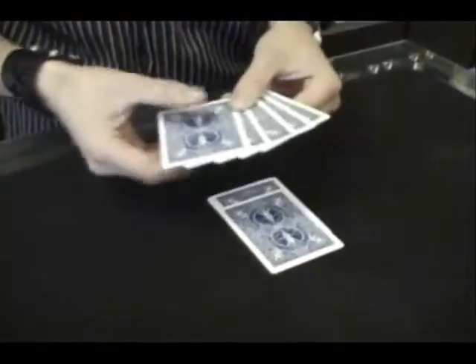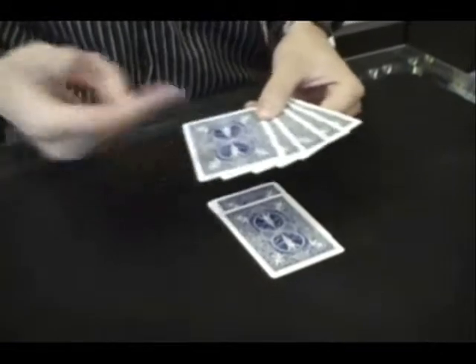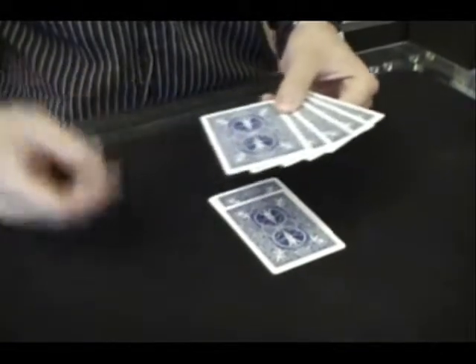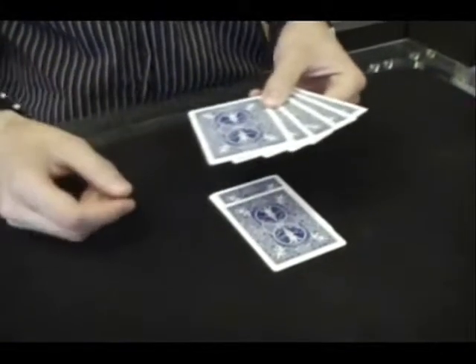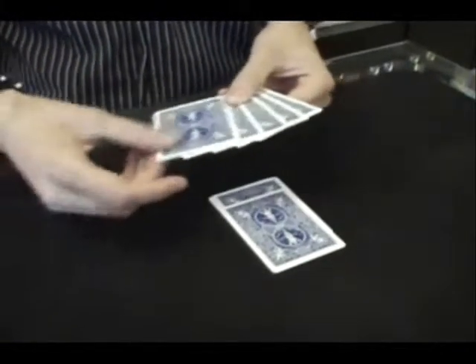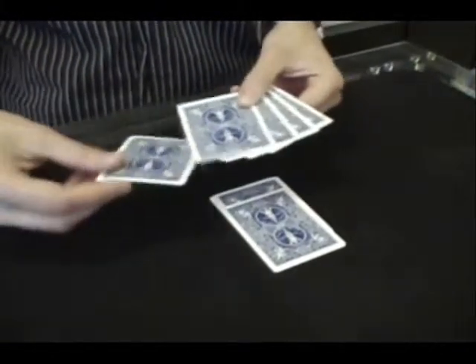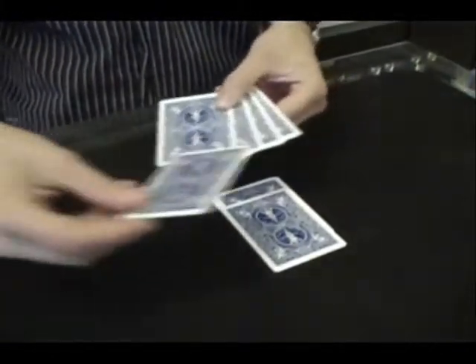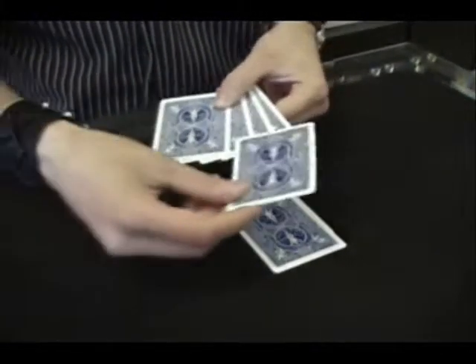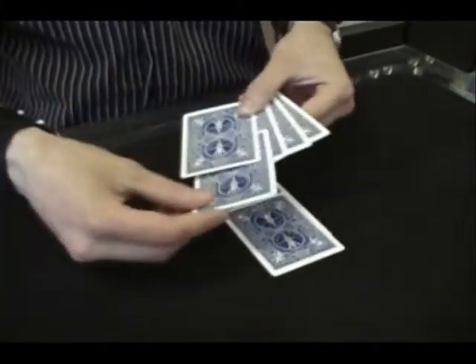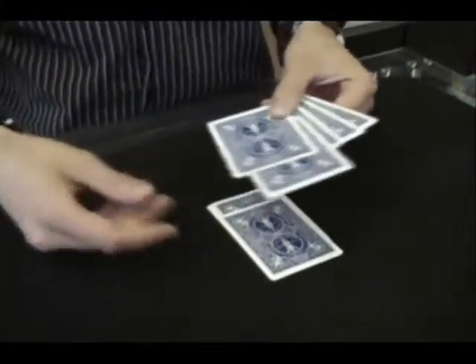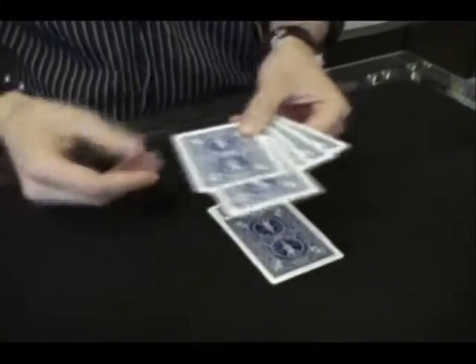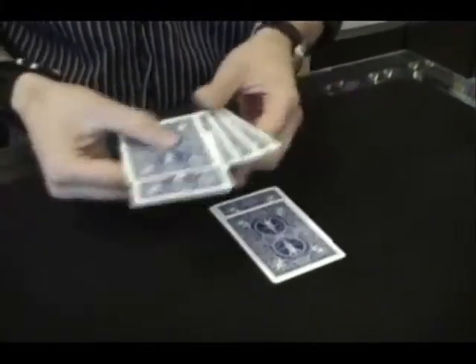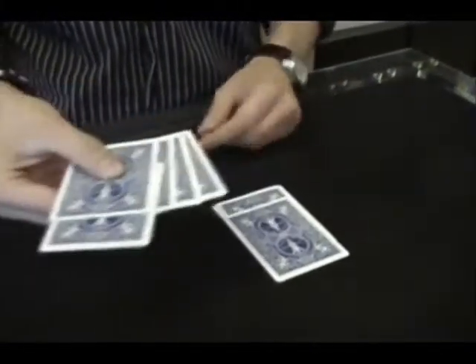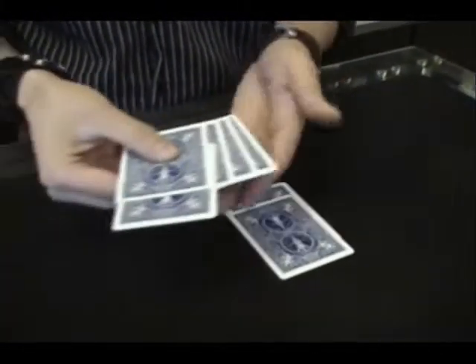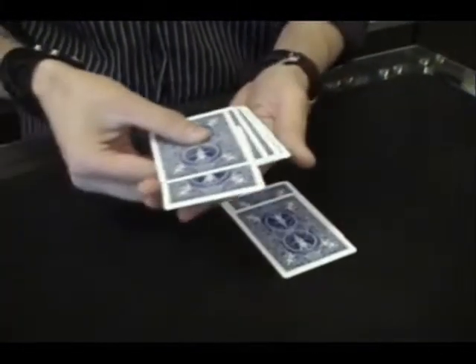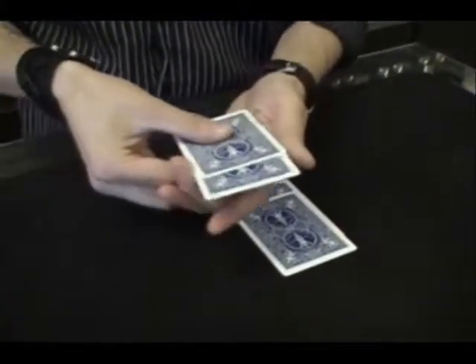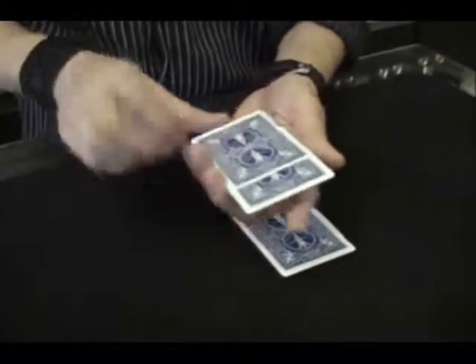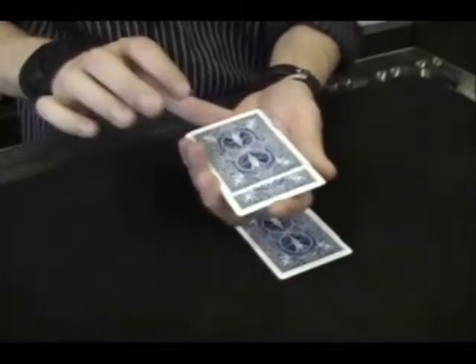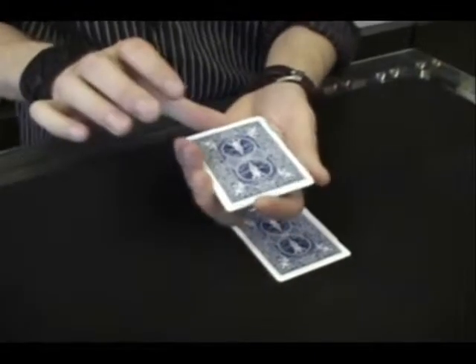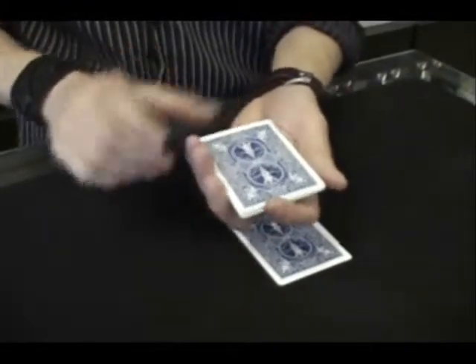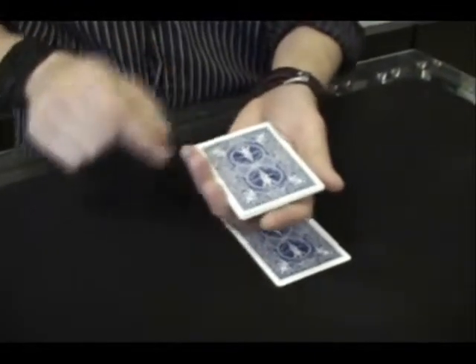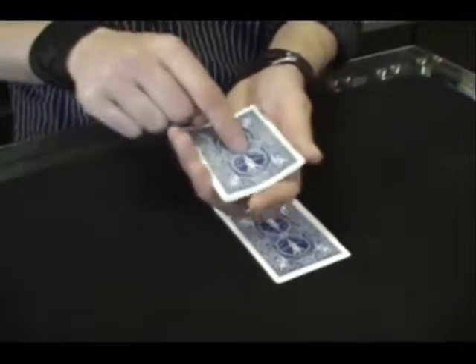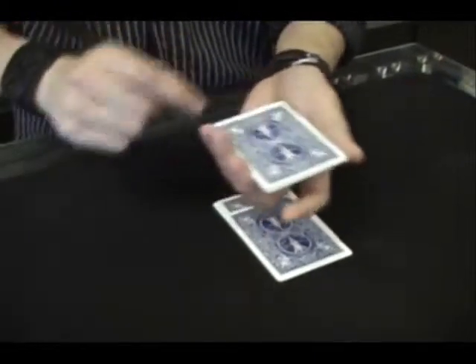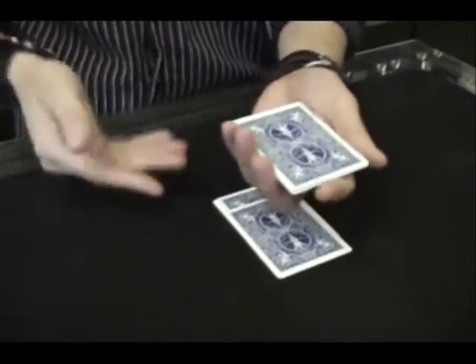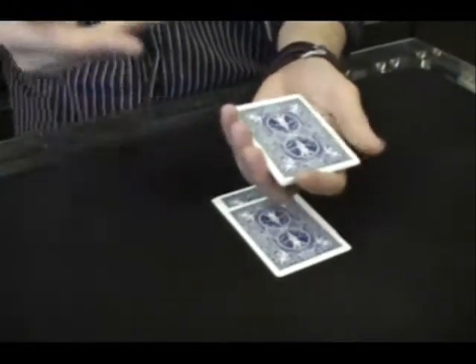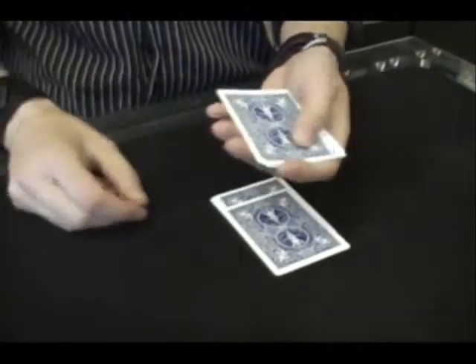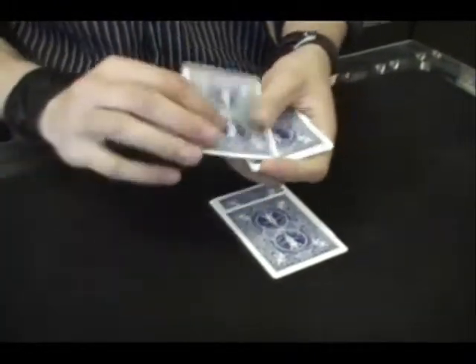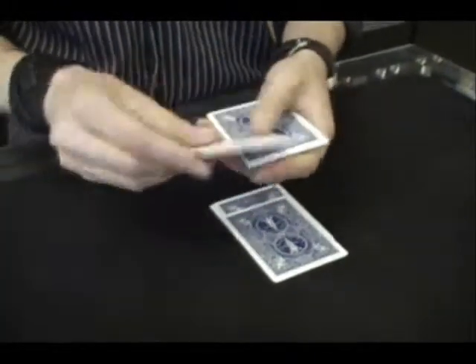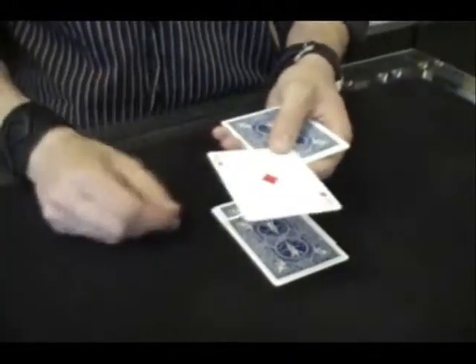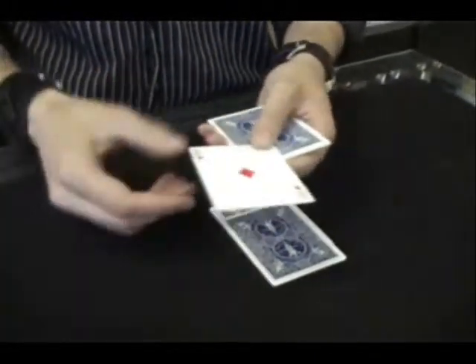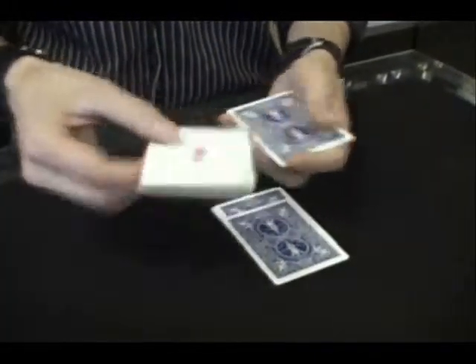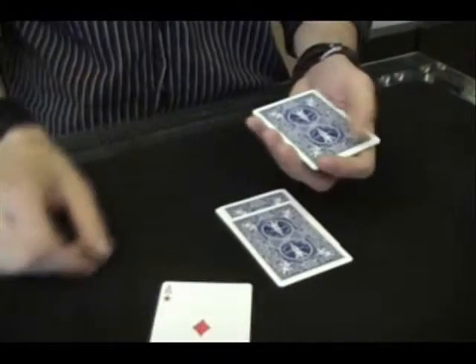So because the ace is the first card, it goes in the first spot. And this is called elevator cards because when you square this up and you push the button in the middle, the elevator rises up and the ace comes to the top.